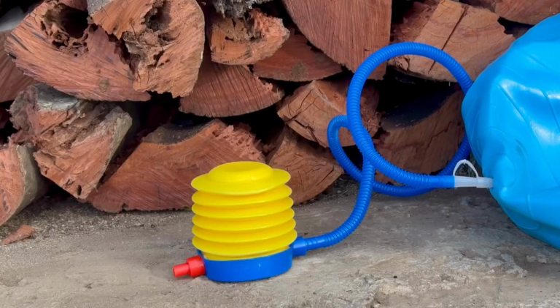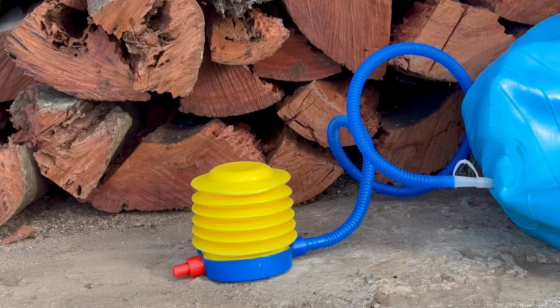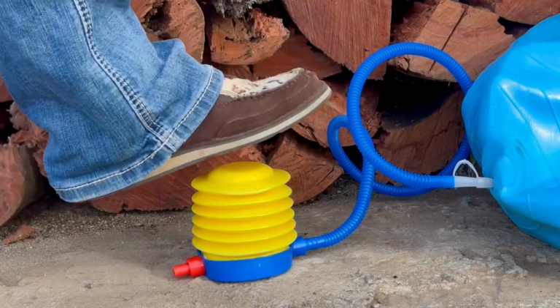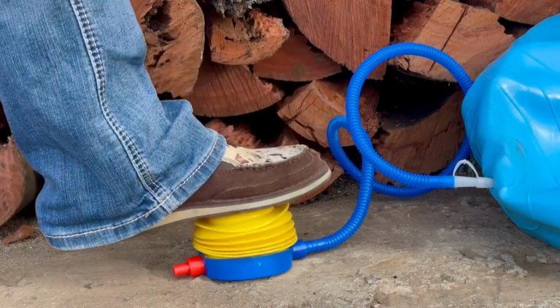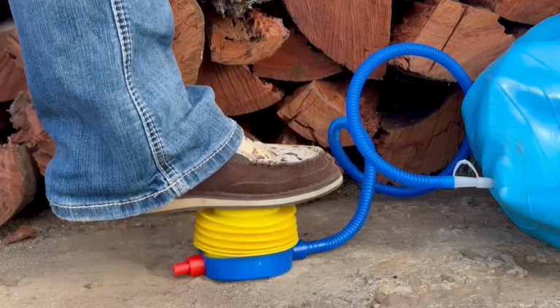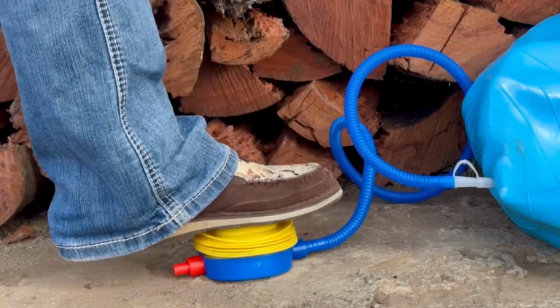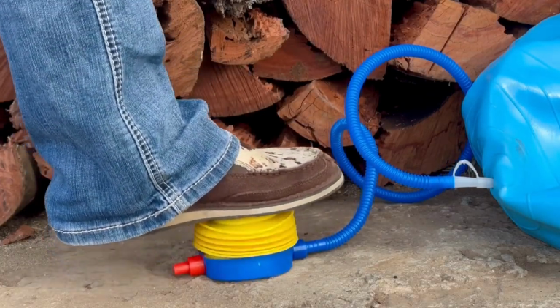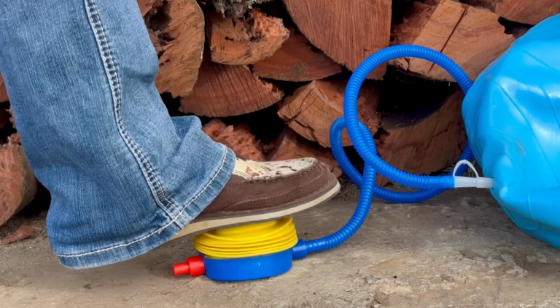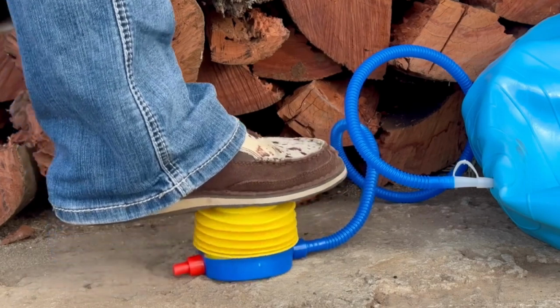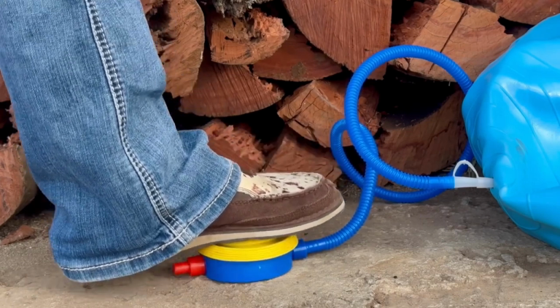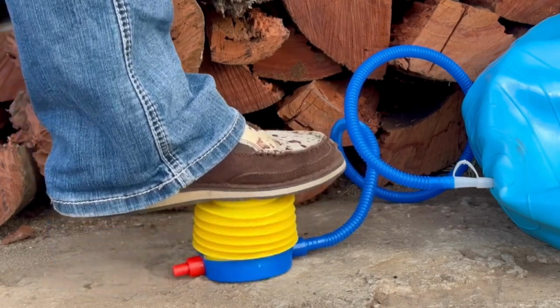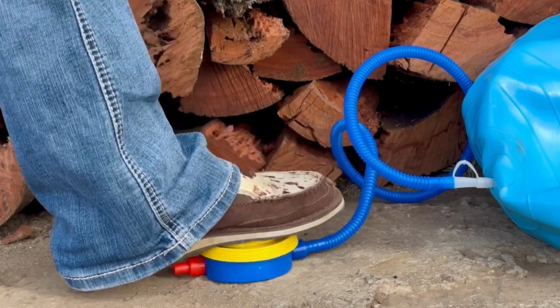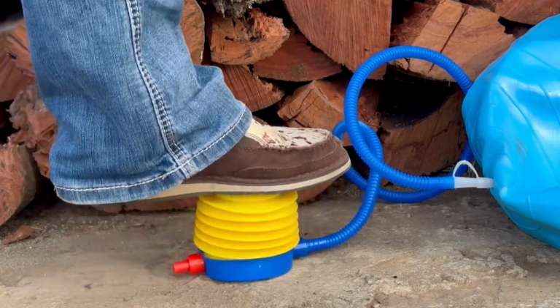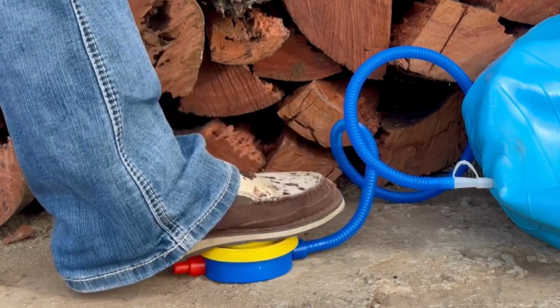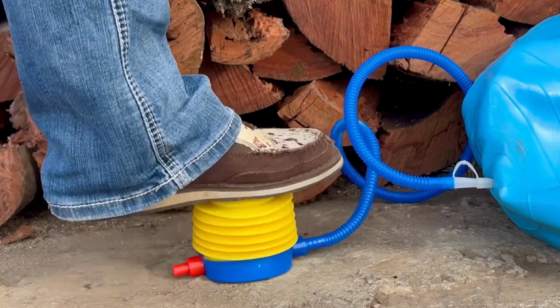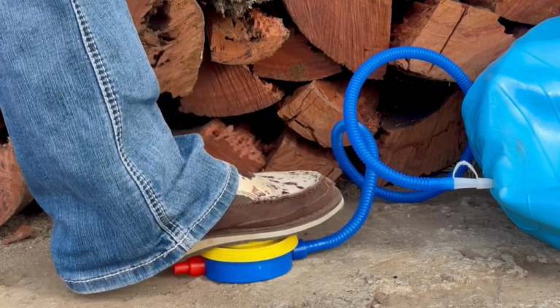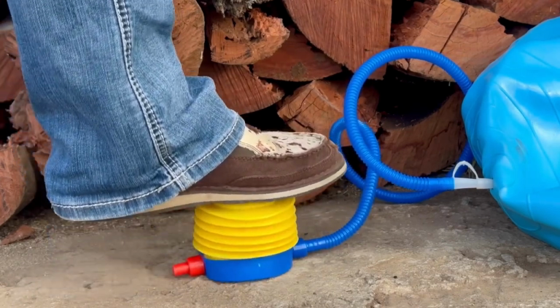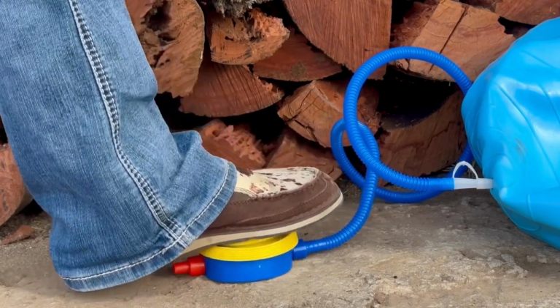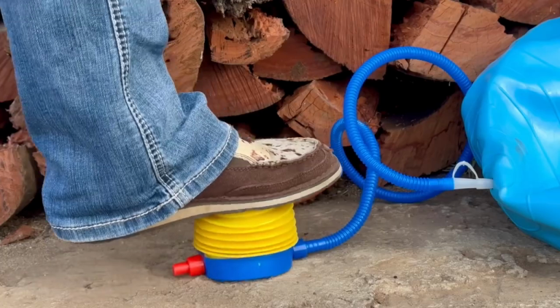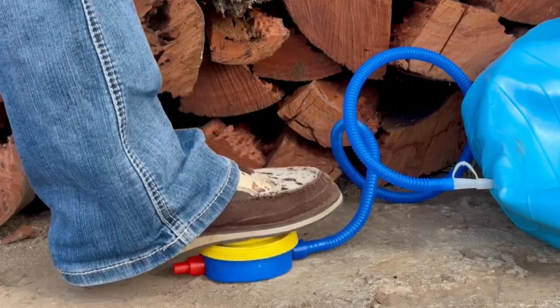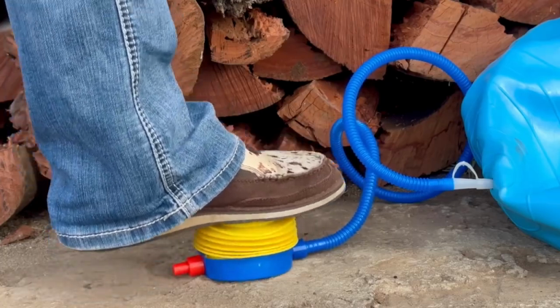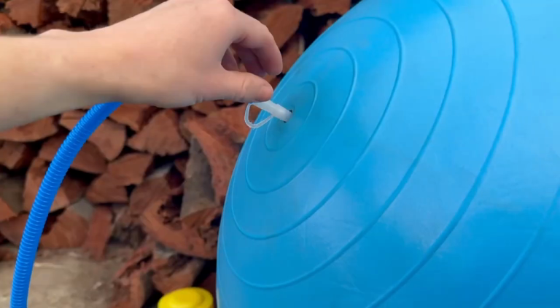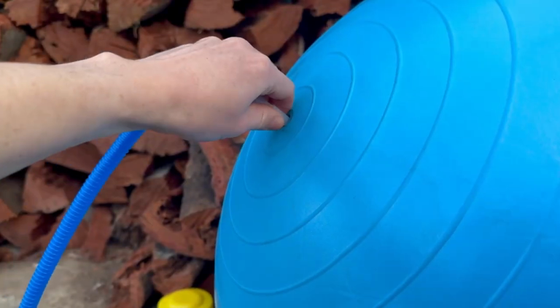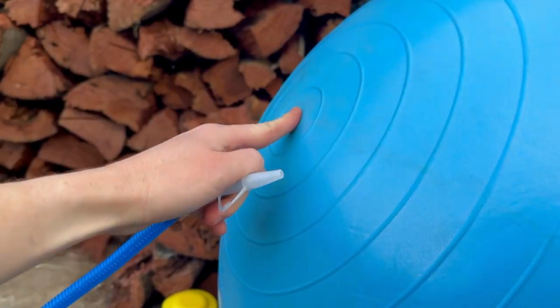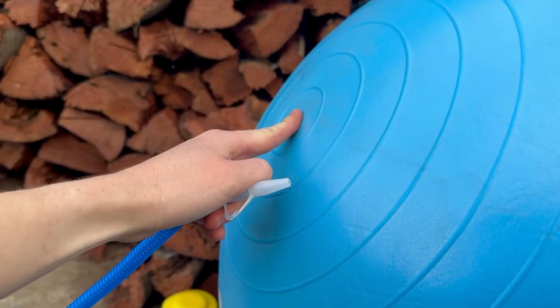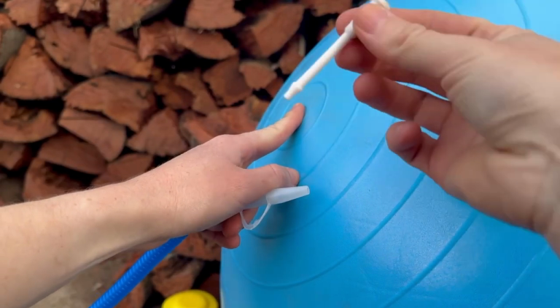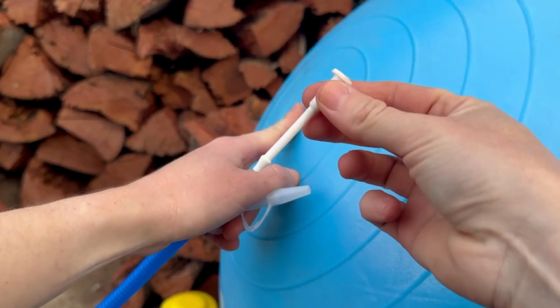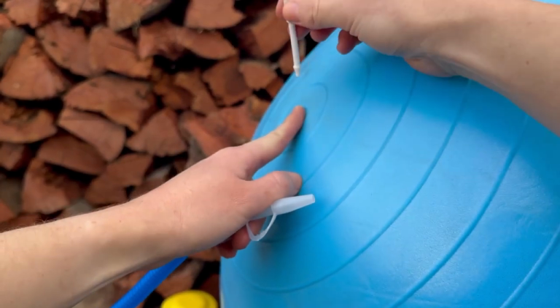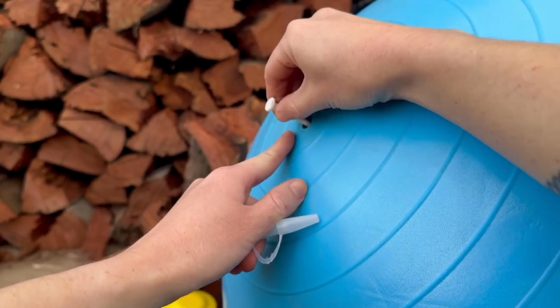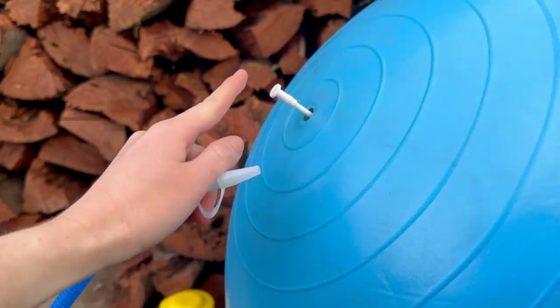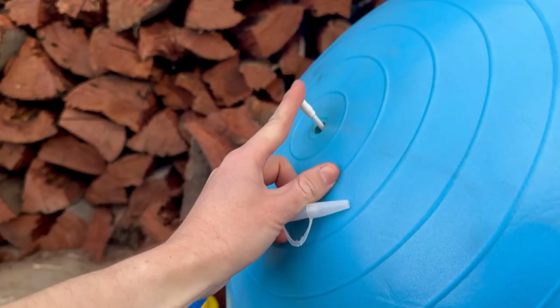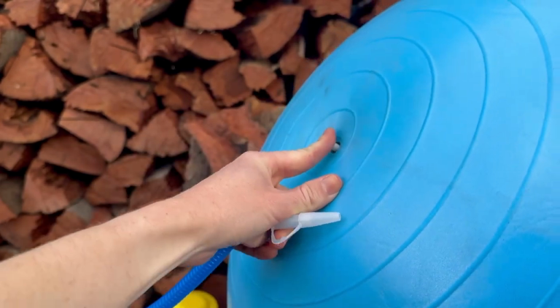Press down on the foot pump to start inflating the Jolly Ball. You'll want to keep pumping until the Jolly Ball is full and firm. Once inflated, remove the hose and secure the pin back into your Jolly Ball like so.